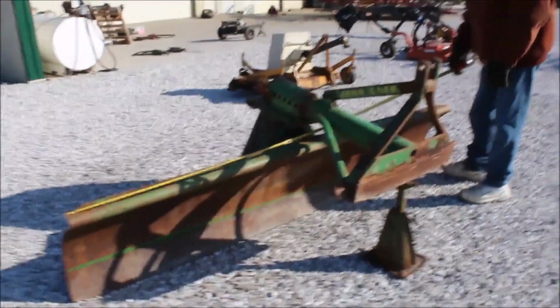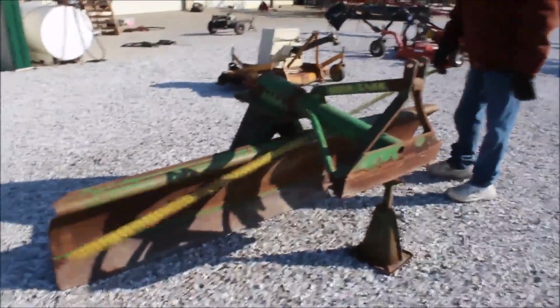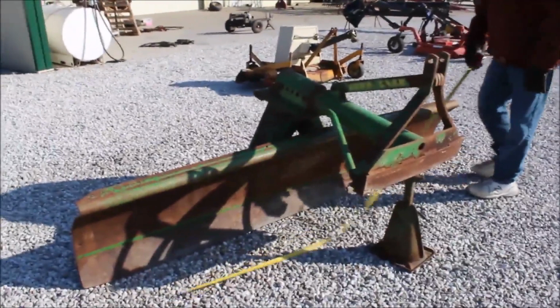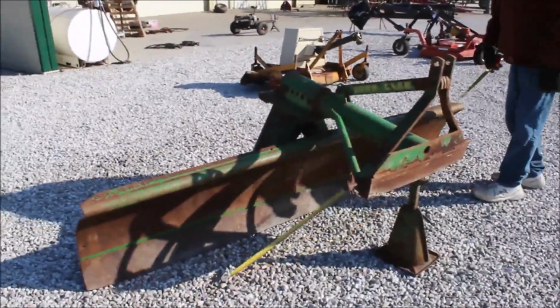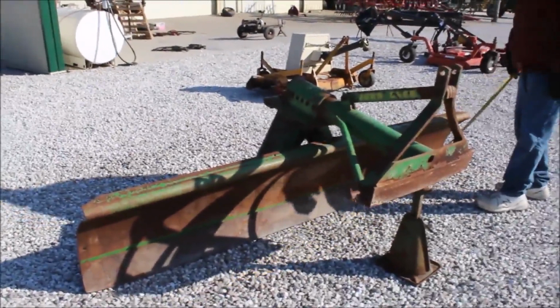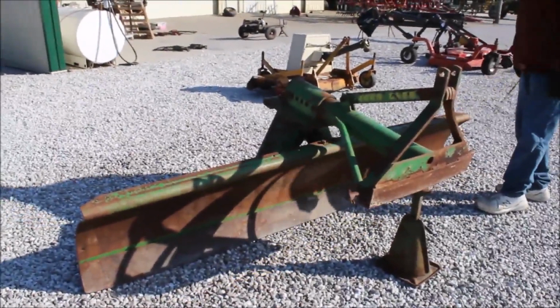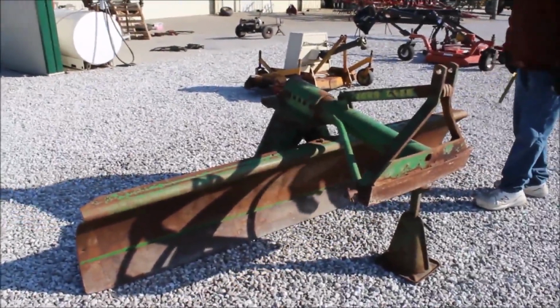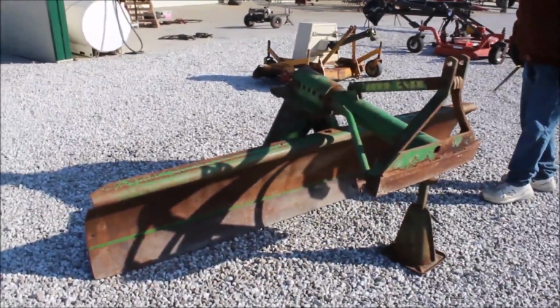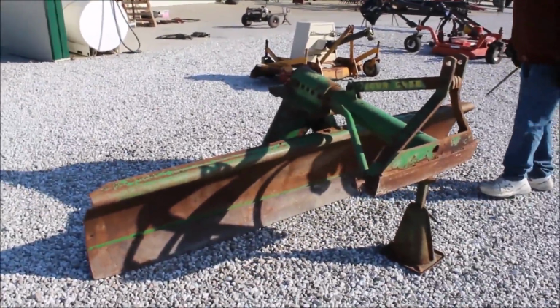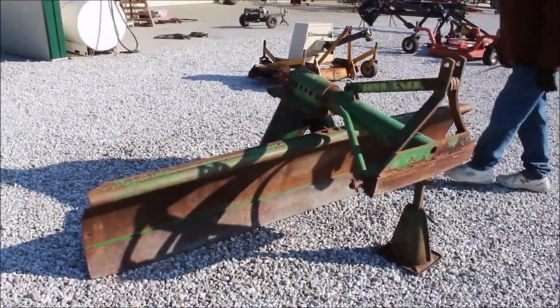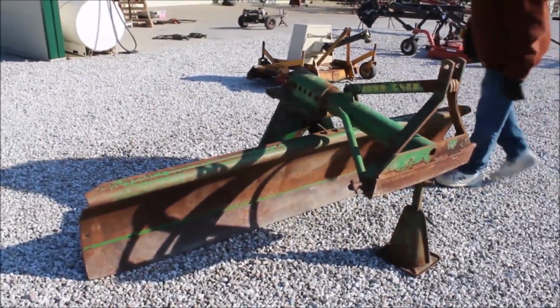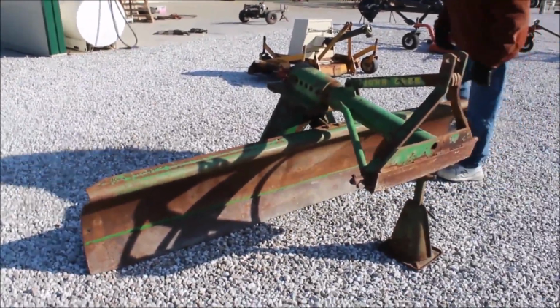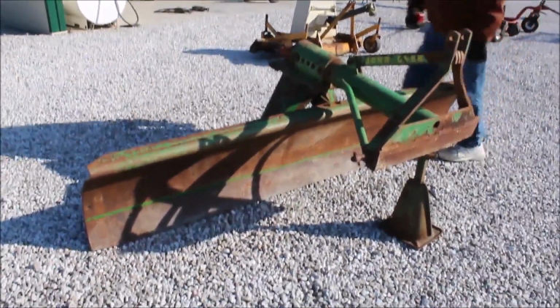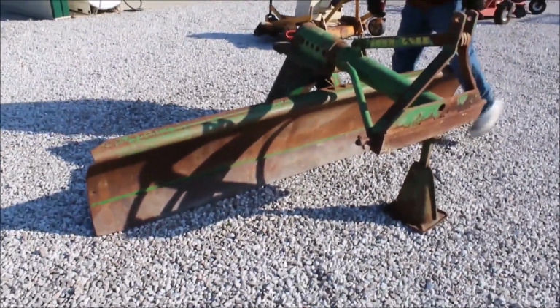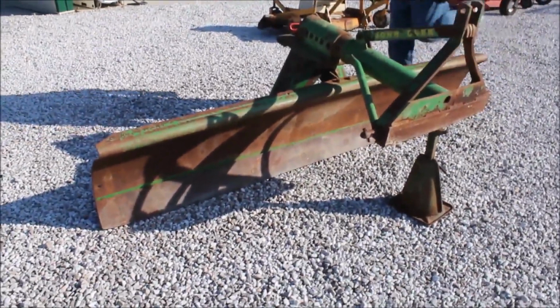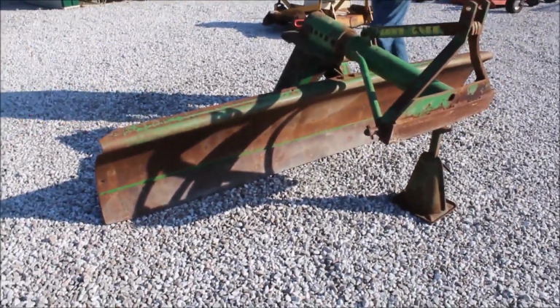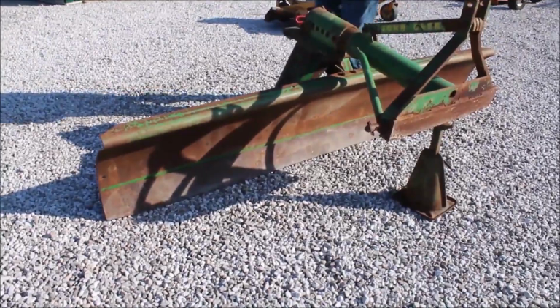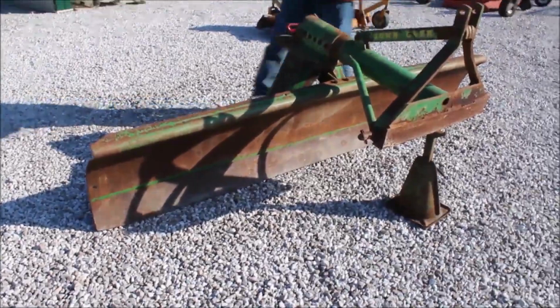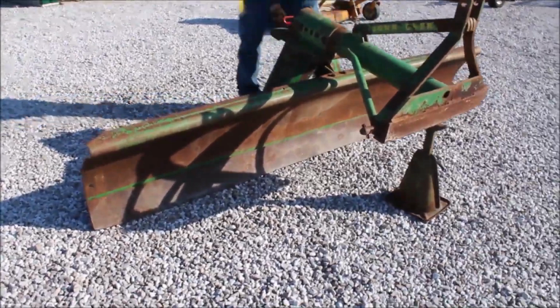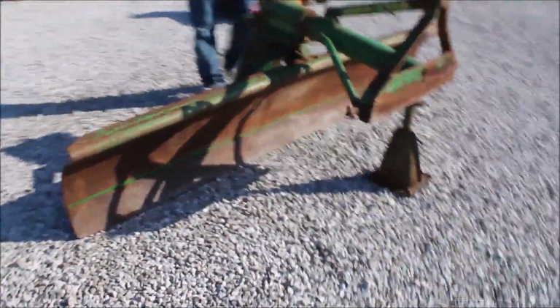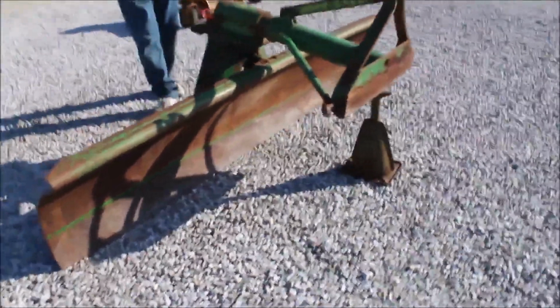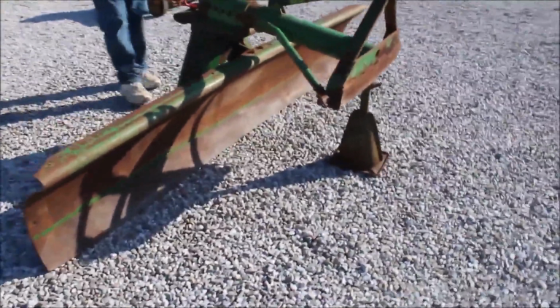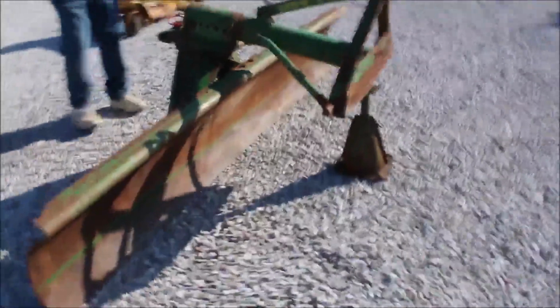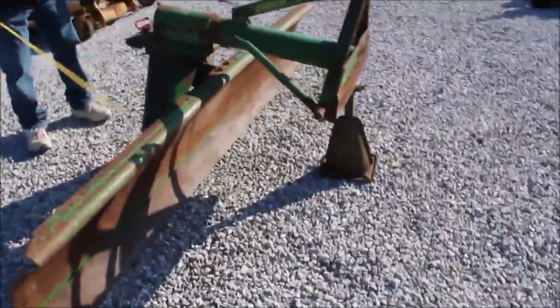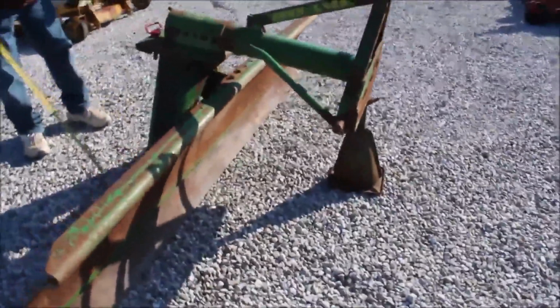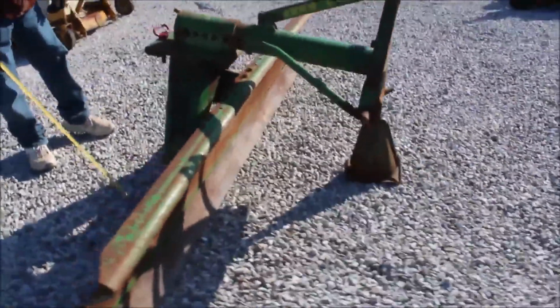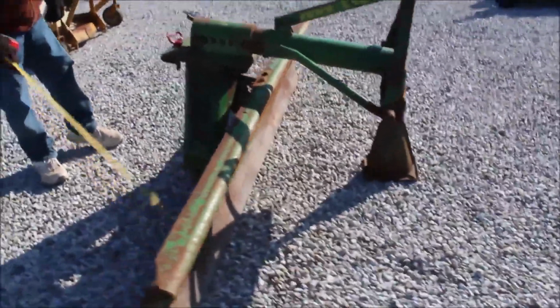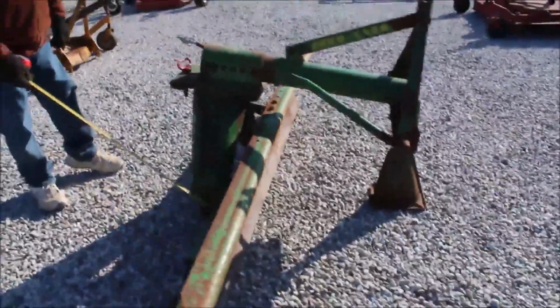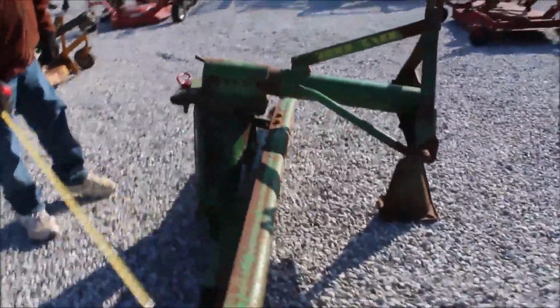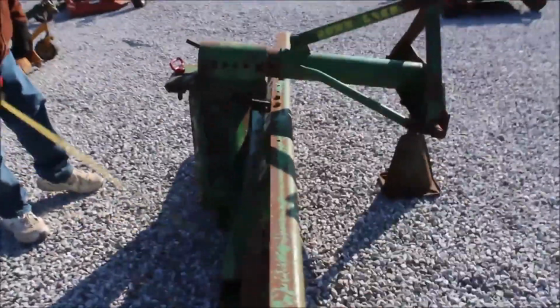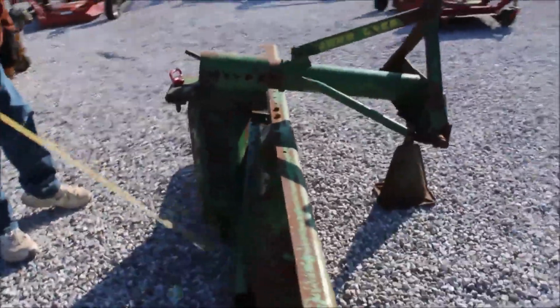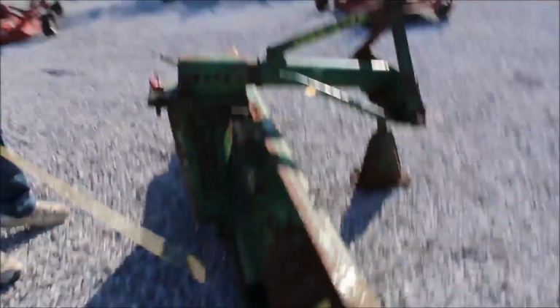Here's your John Deere model 88 blade. Category 2 pins. This thing will slide left and right back here. These are very good blades. It's 8 foot wide.